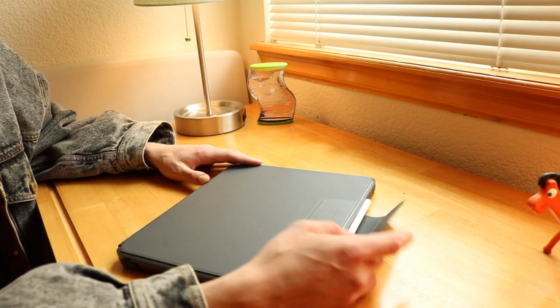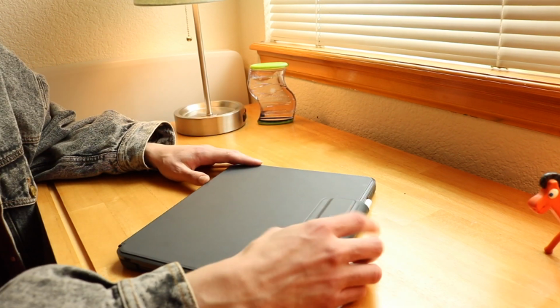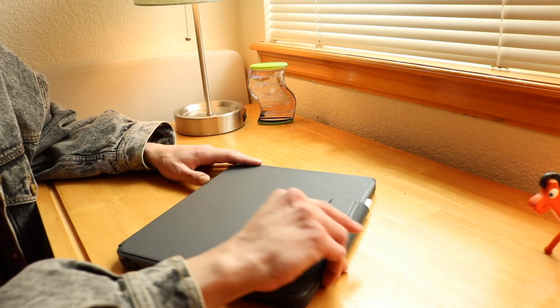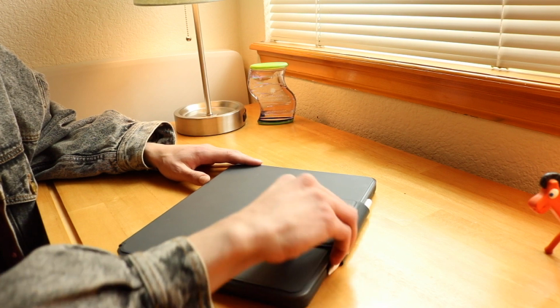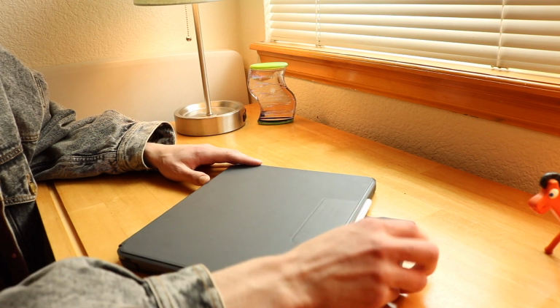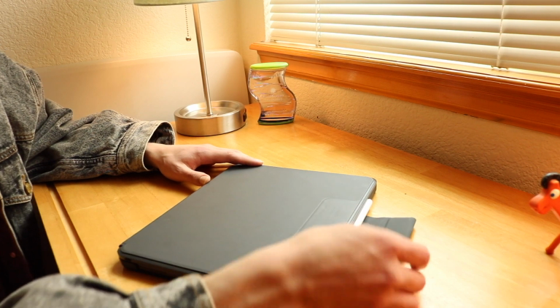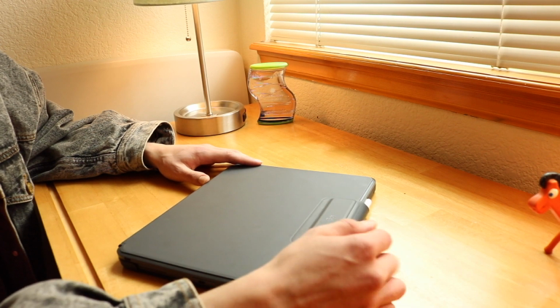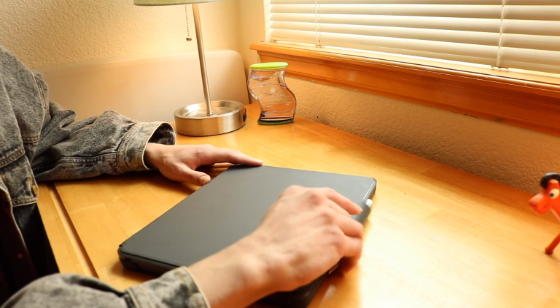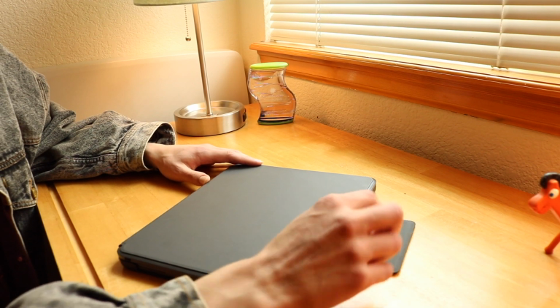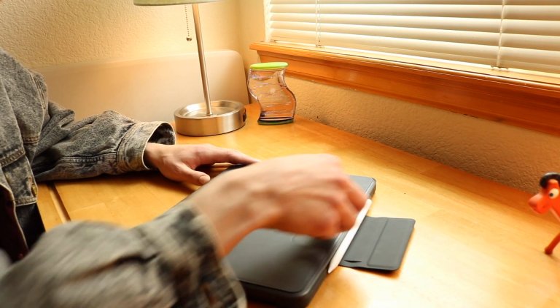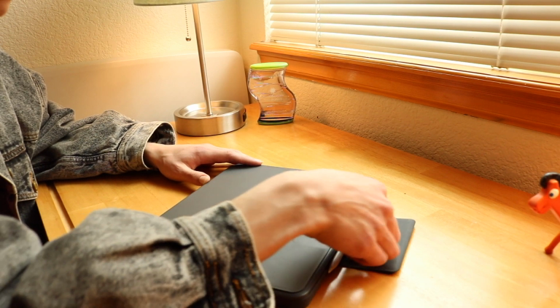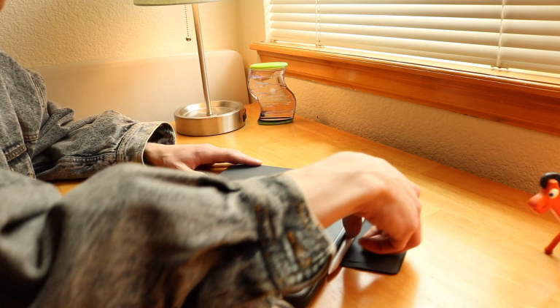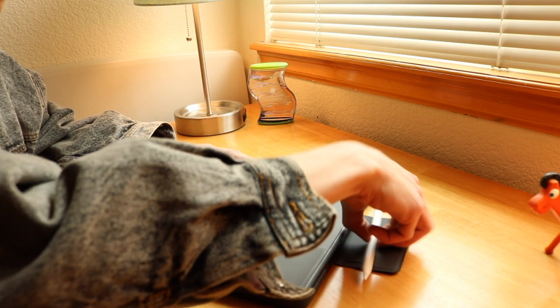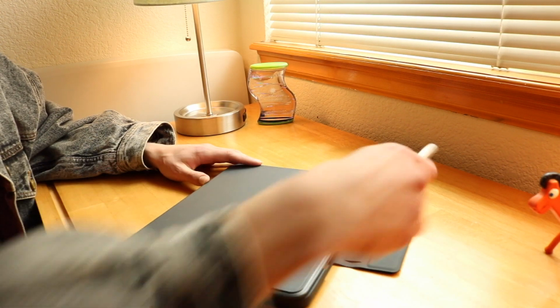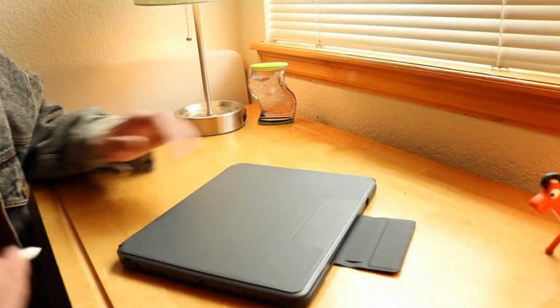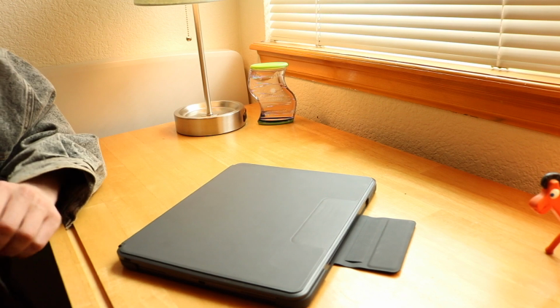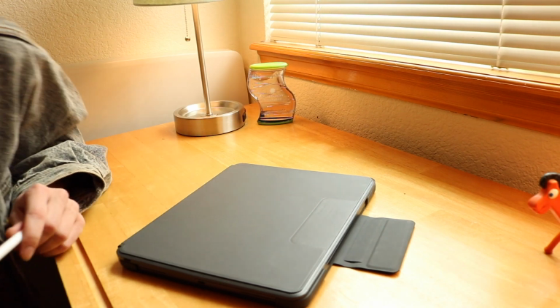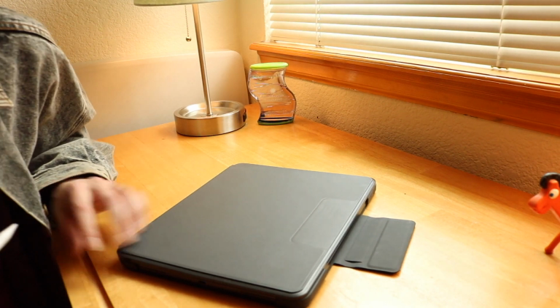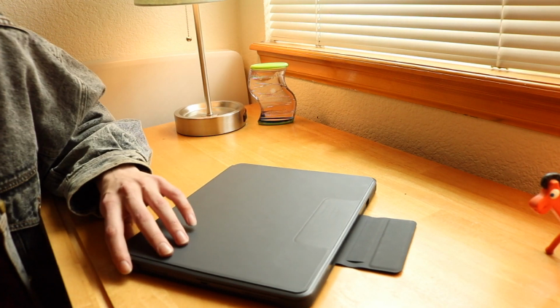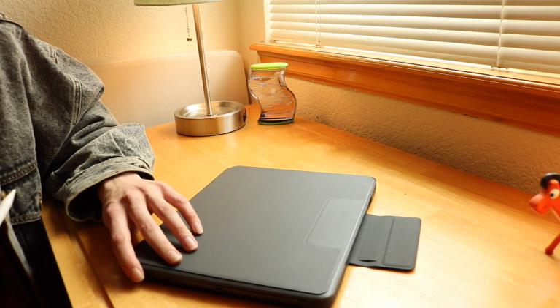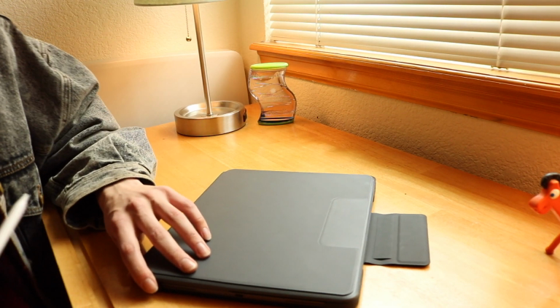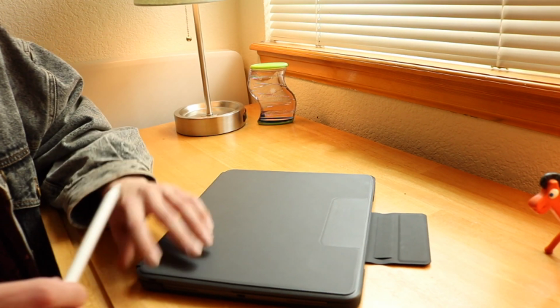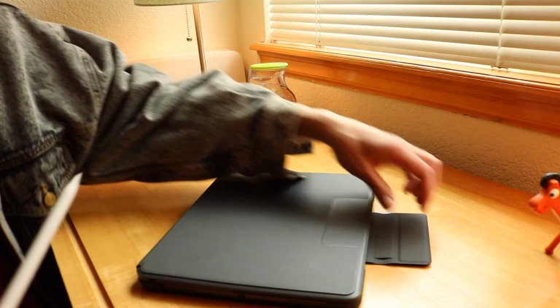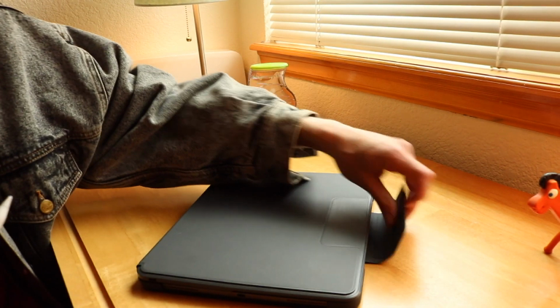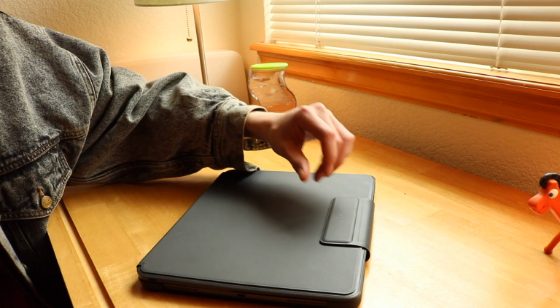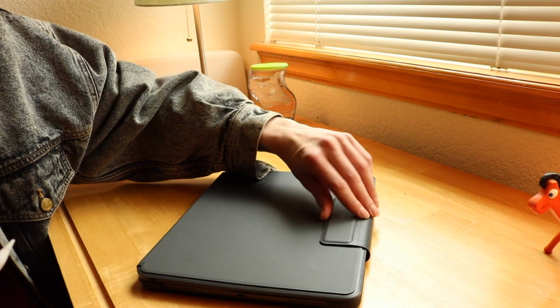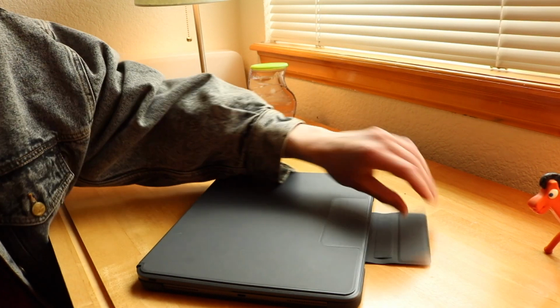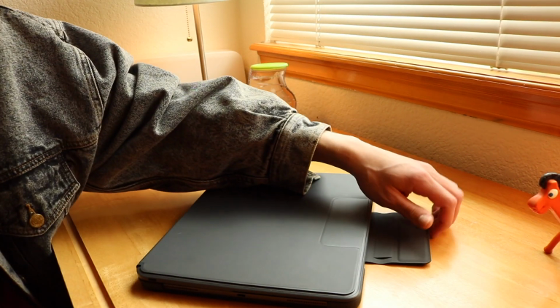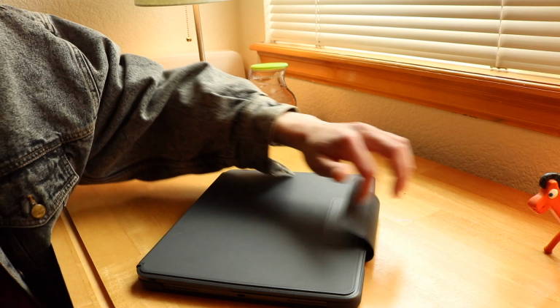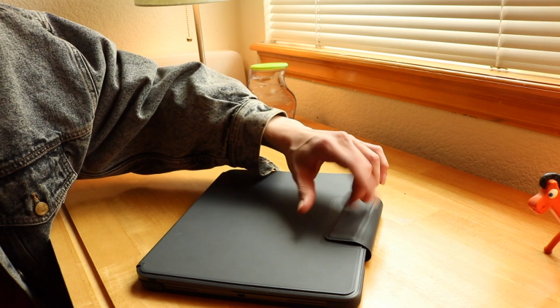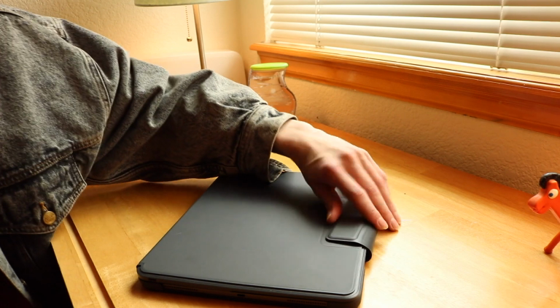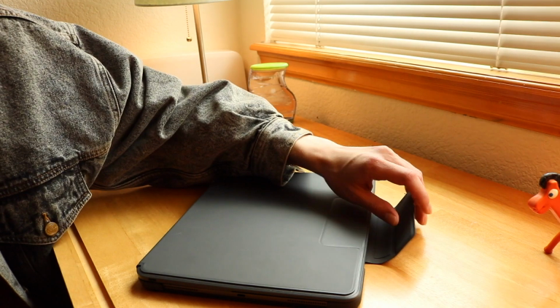Now this flap might be one of my favorite parts, and it gets major points in the human factor because it's such a strong magnet — it's one of those that is really satisfying.